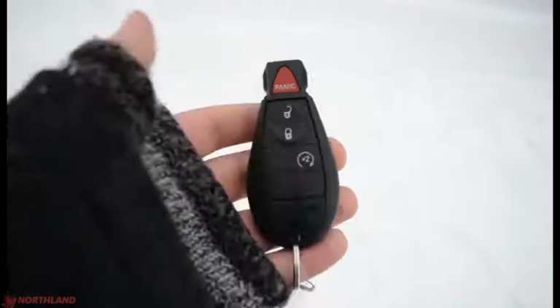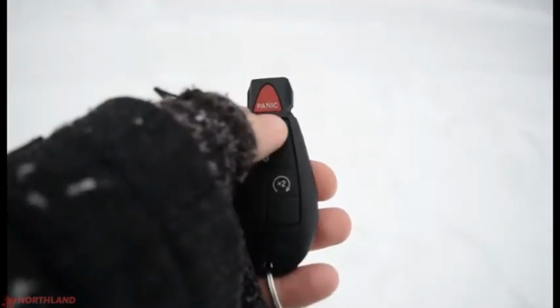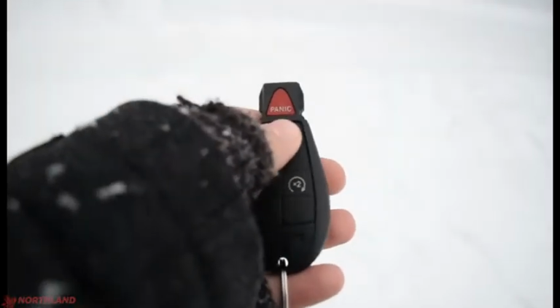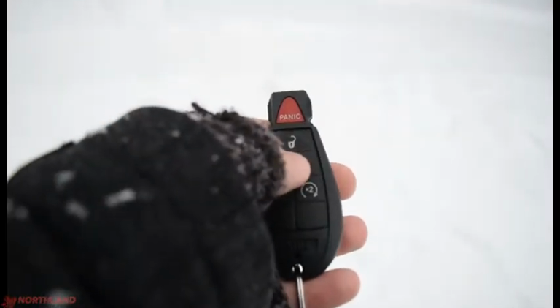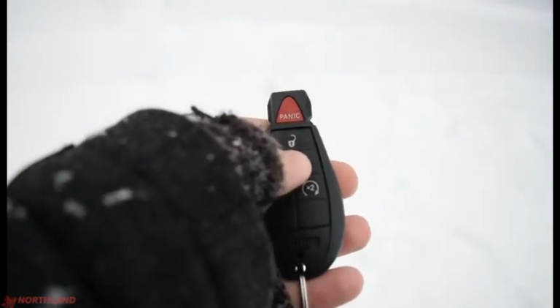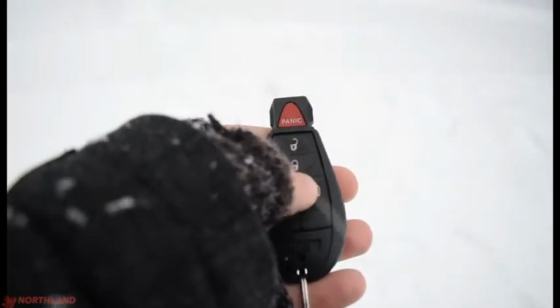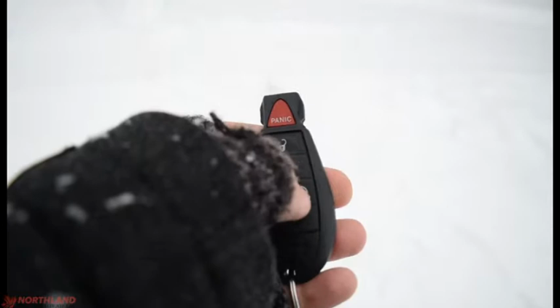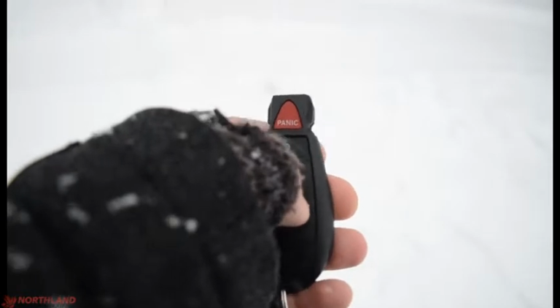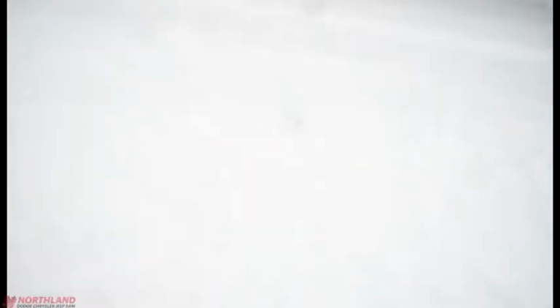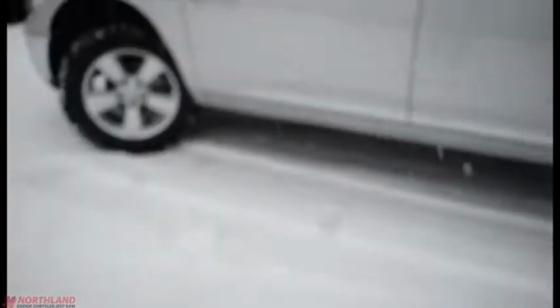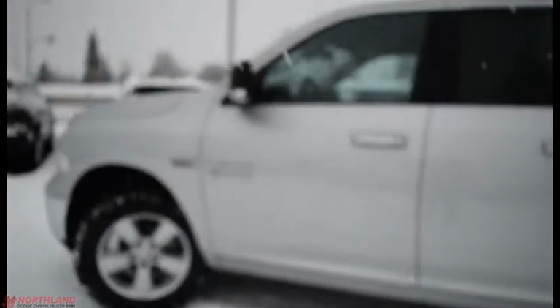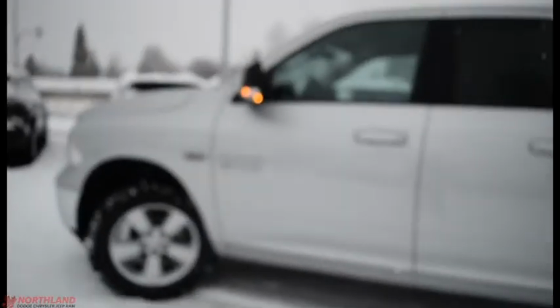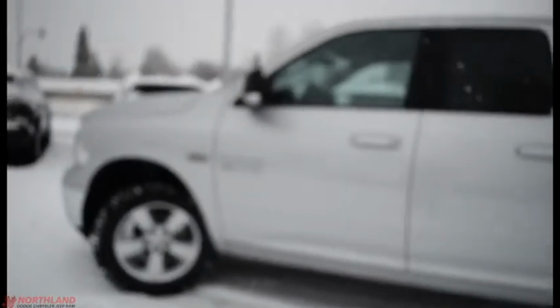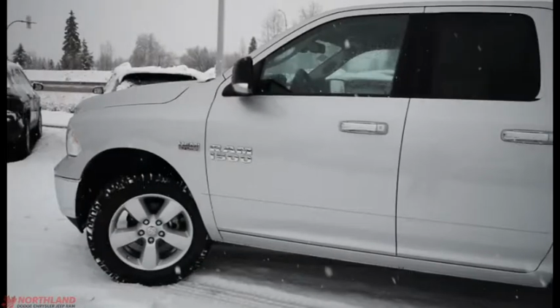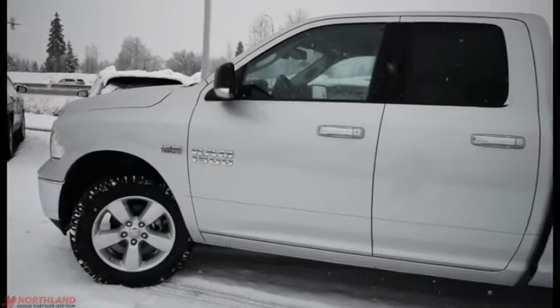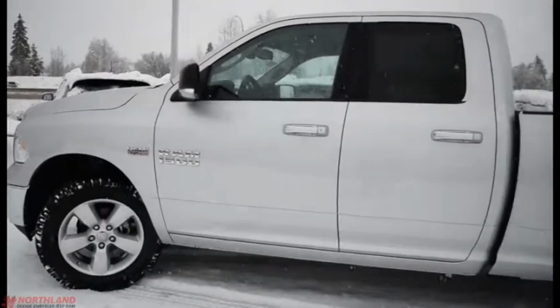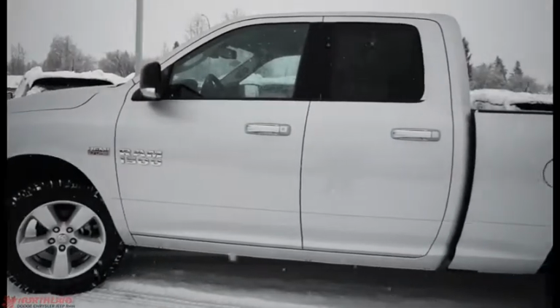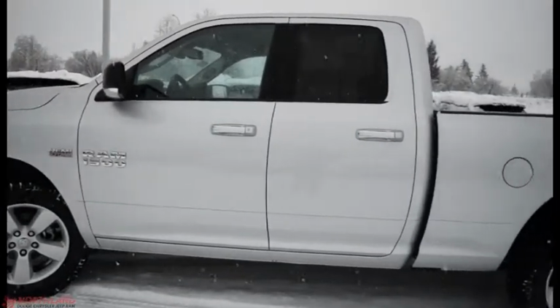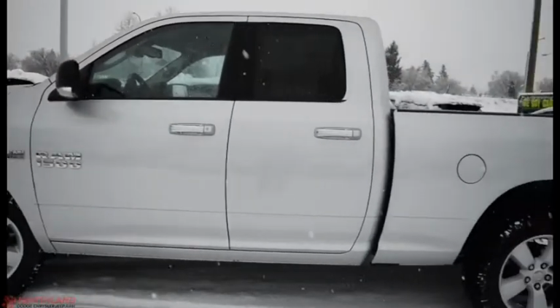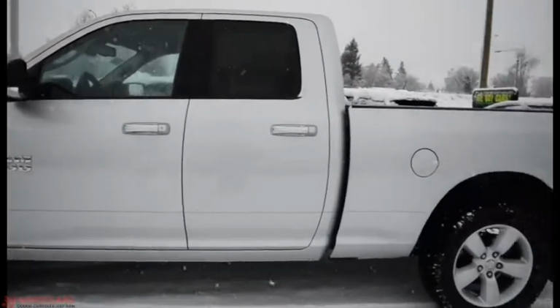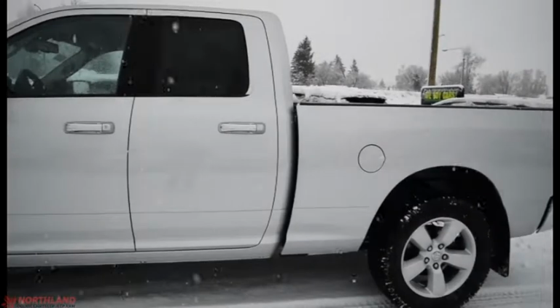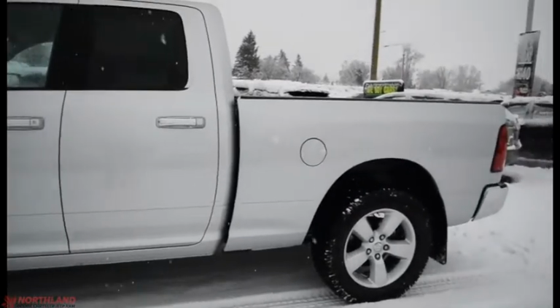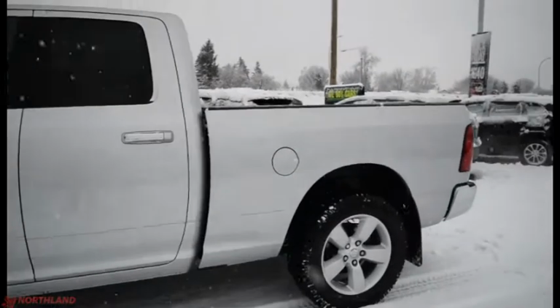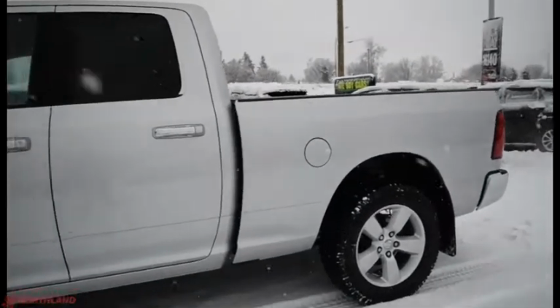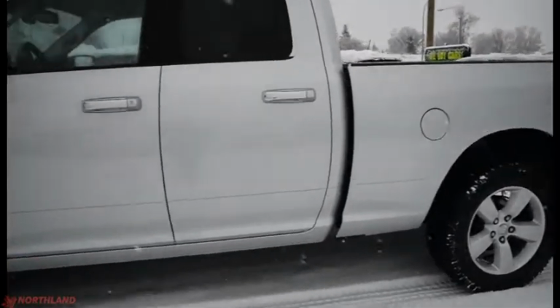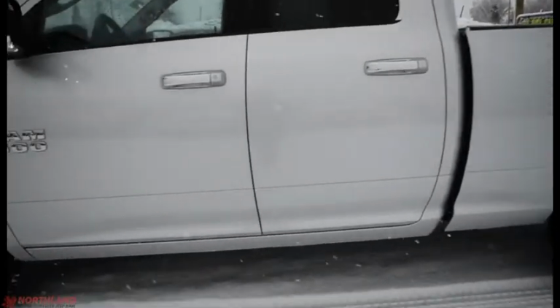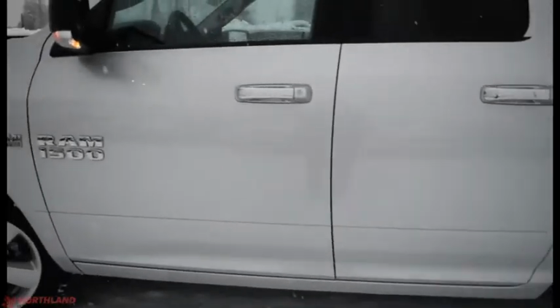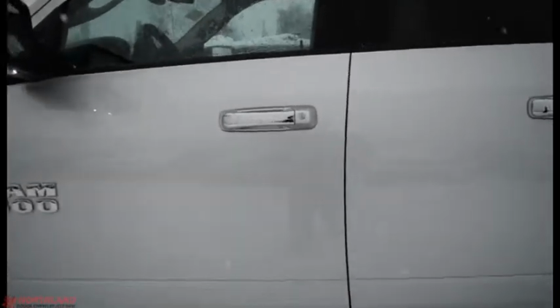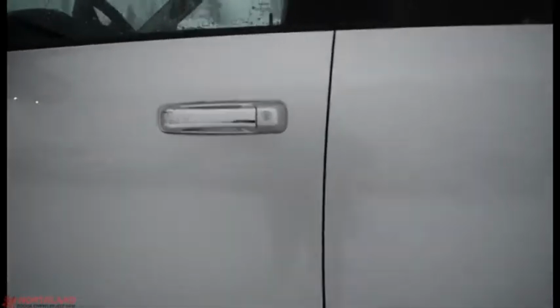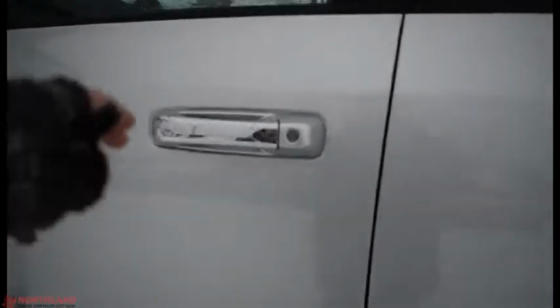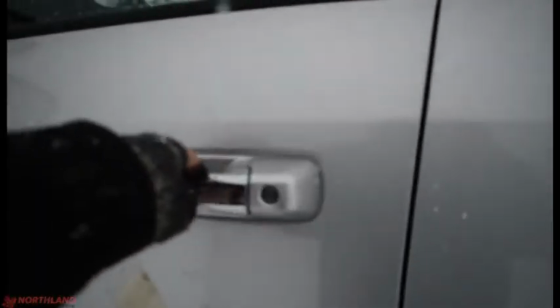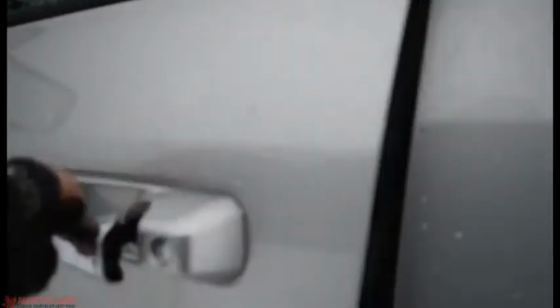Got our keys here — two presses to unlock, one press to lock, and two presses to activate our remote start. Especially nice in the winter to get it nice and warm, or in the summer to get it nice and cool. Now let's unlock and take a look on the inside.